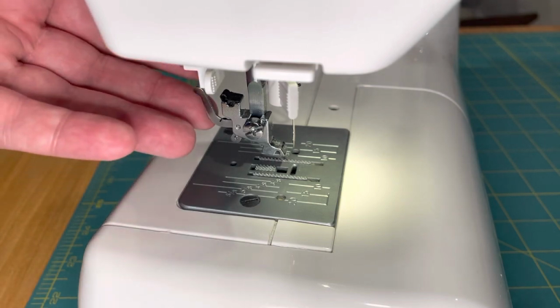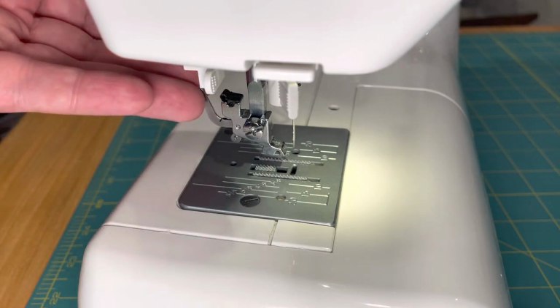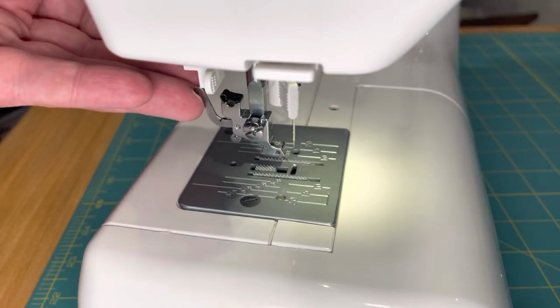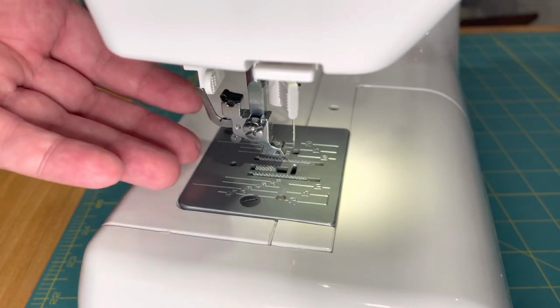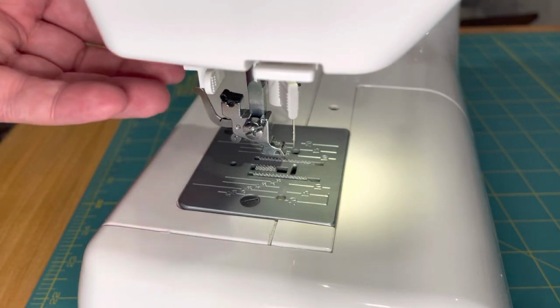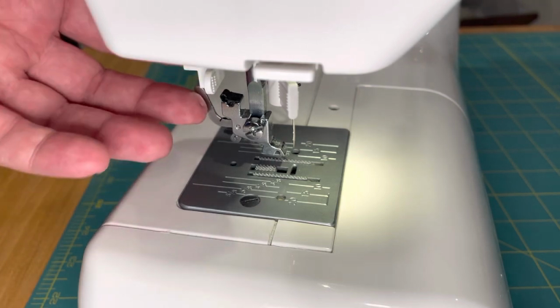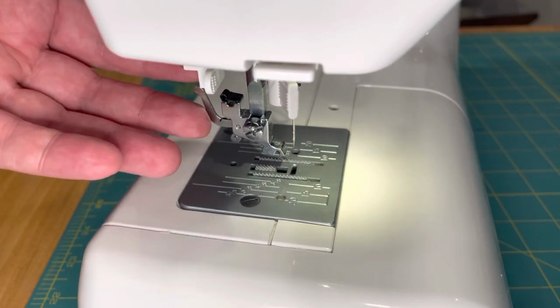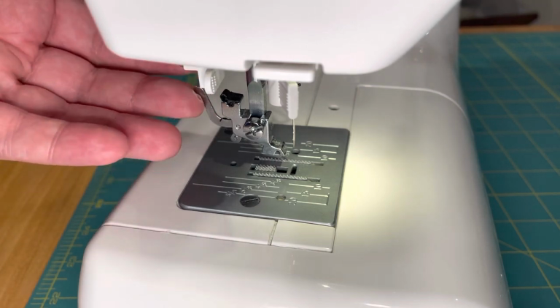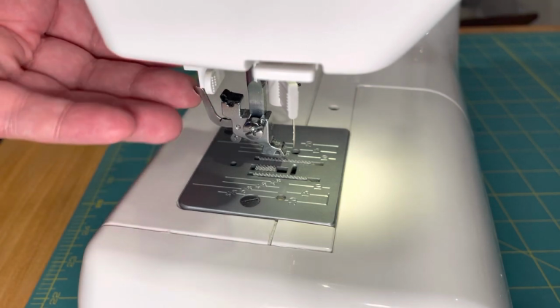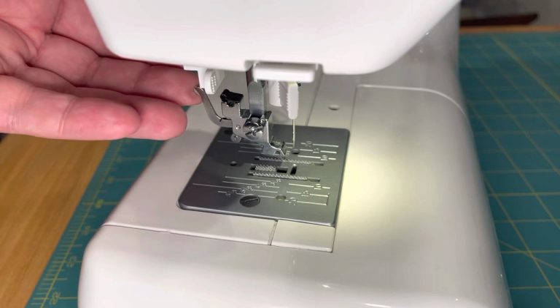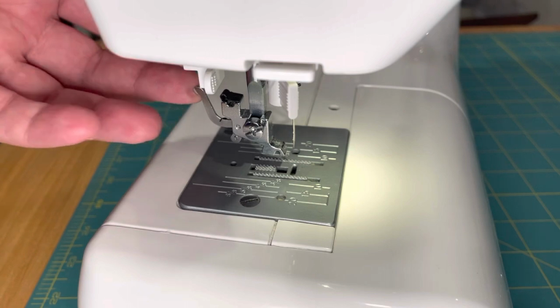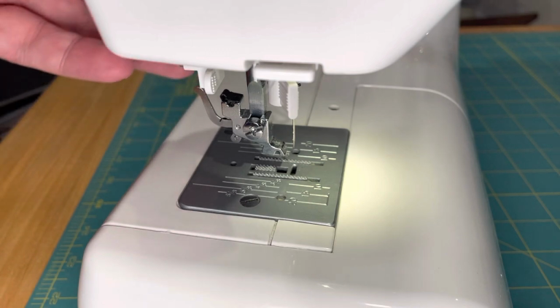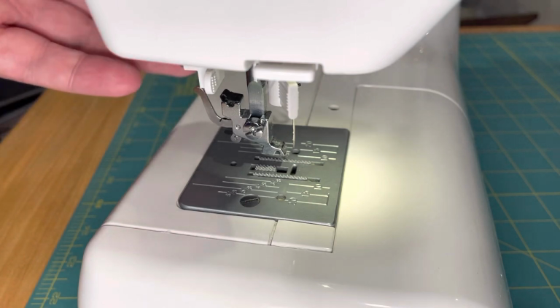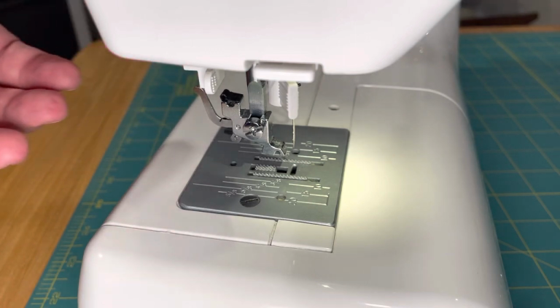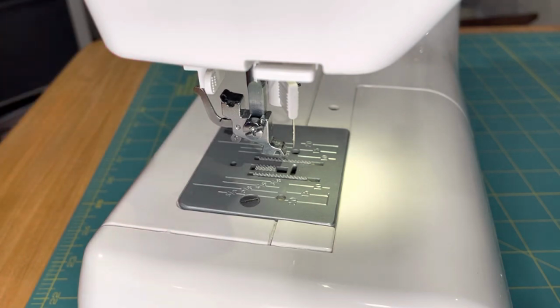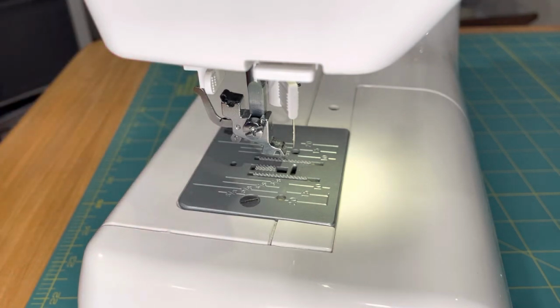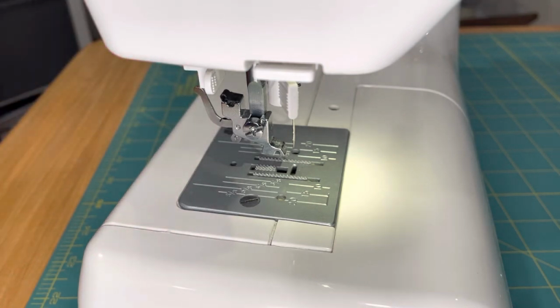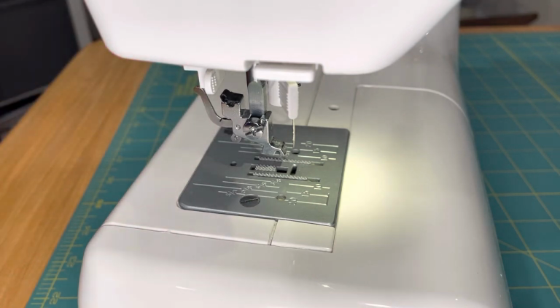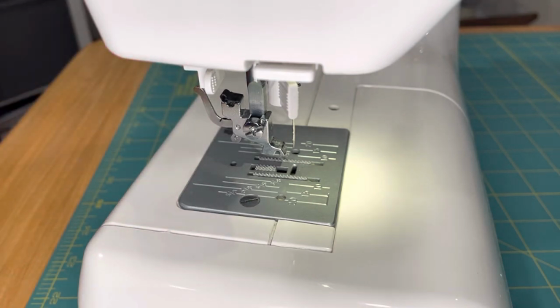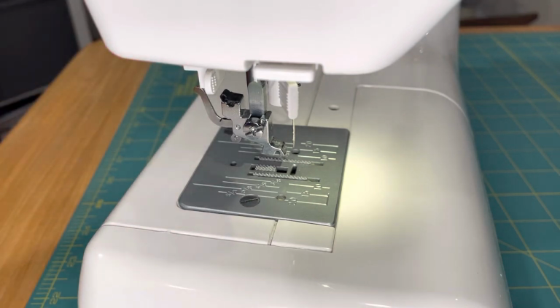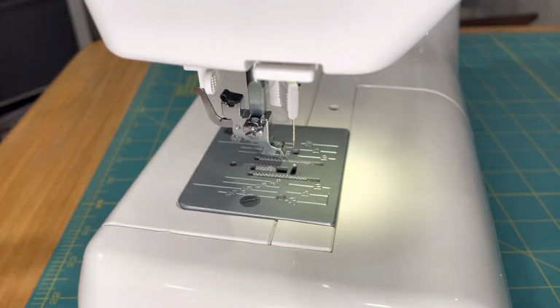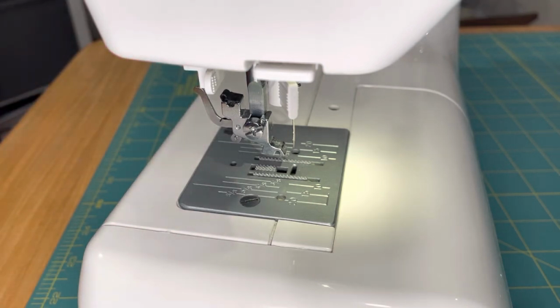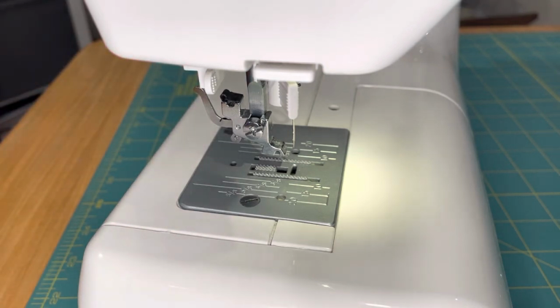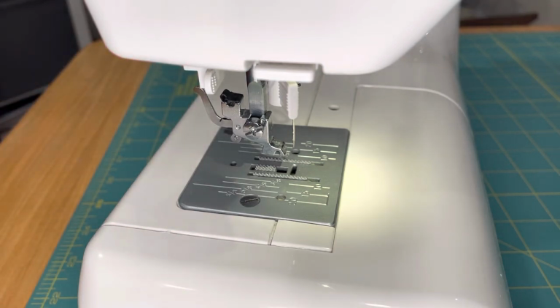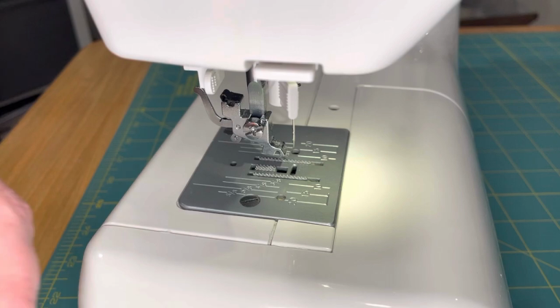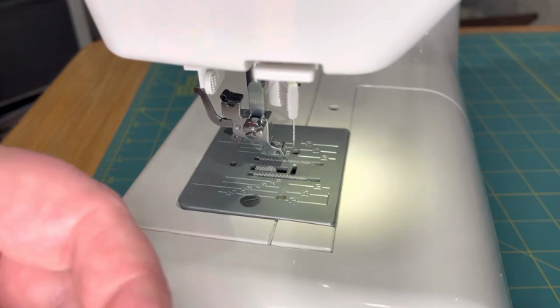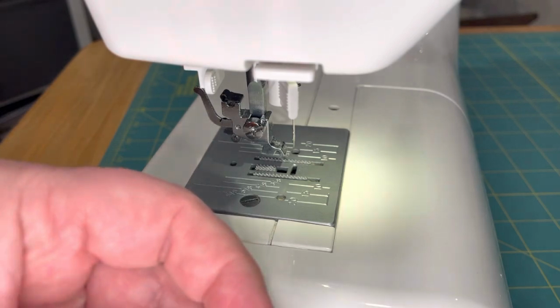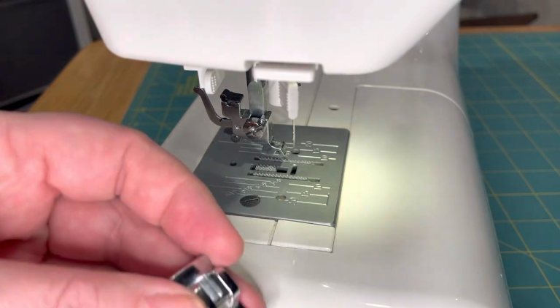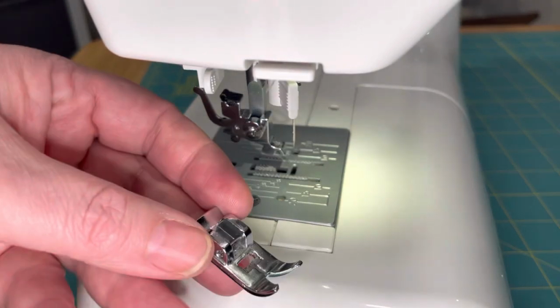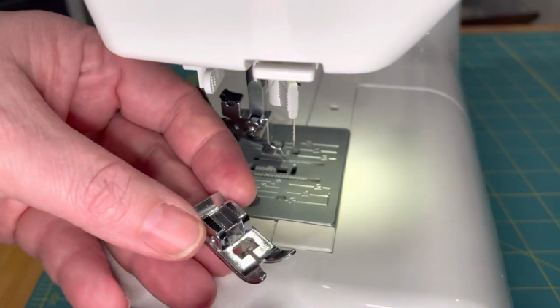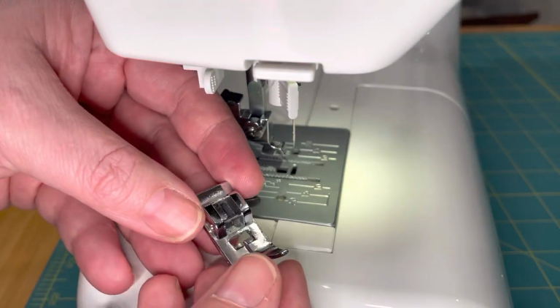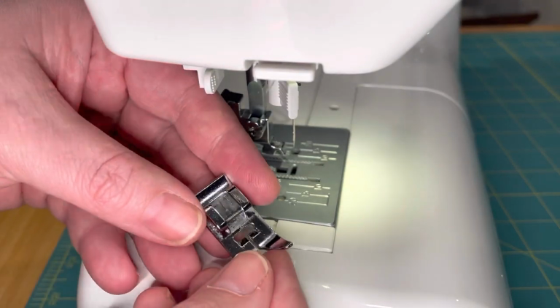This happens sometimes when we have a lot of bulky material back here by accident, or sometimes when we're reaching for our presser foot lifter and miss. So we need to put the presser foot back on.